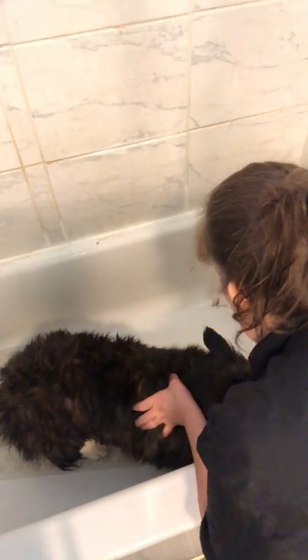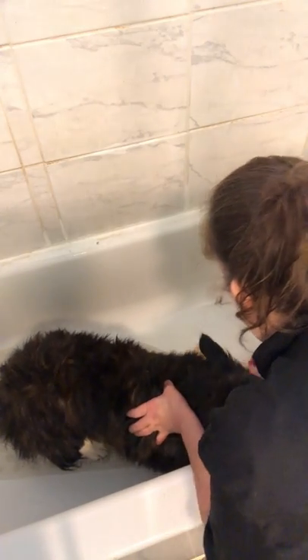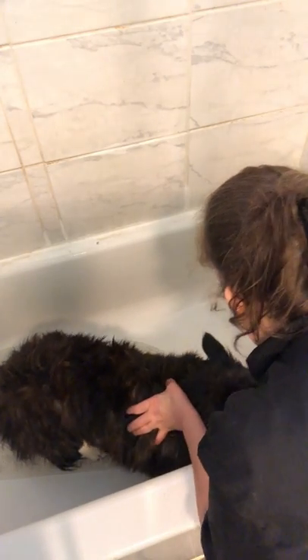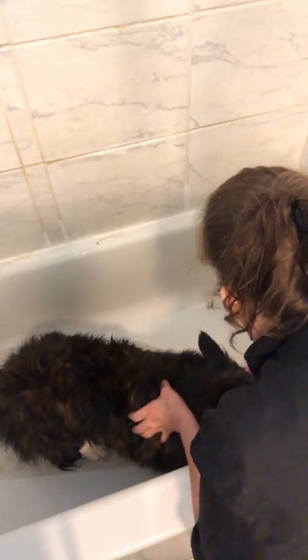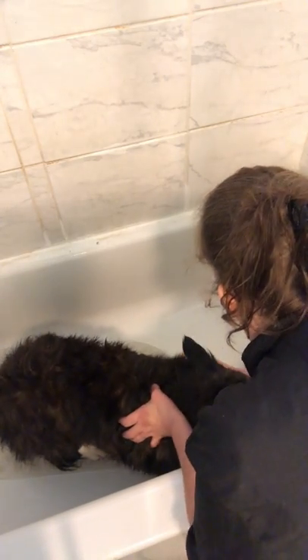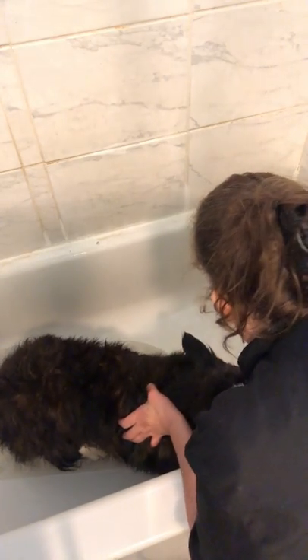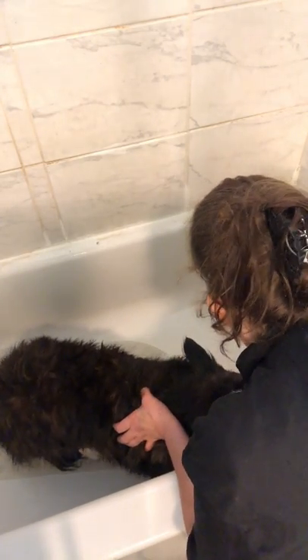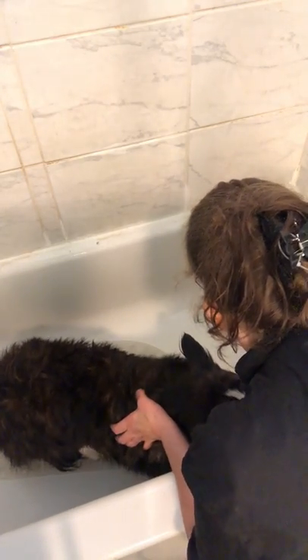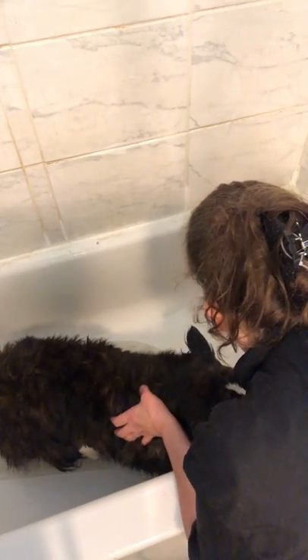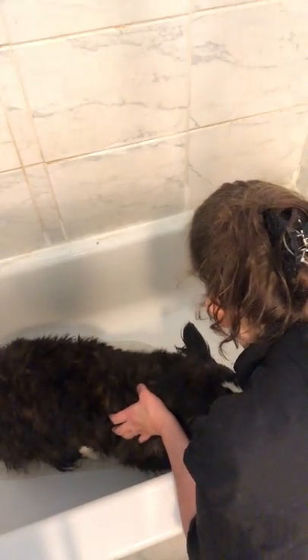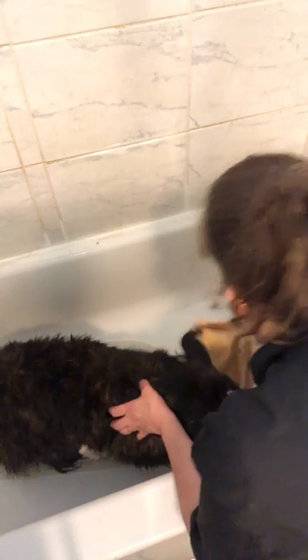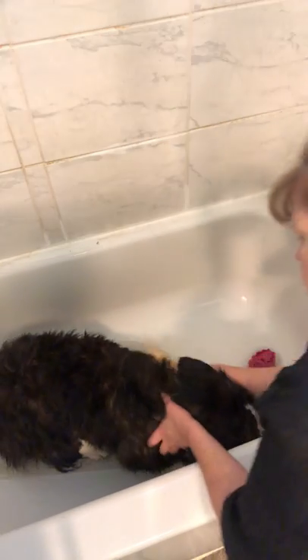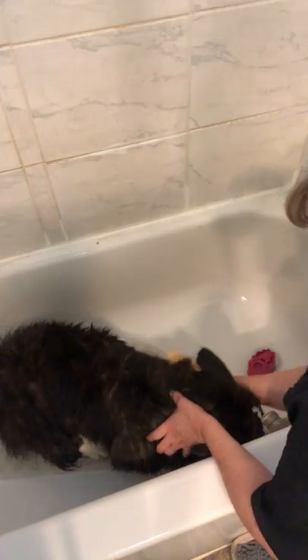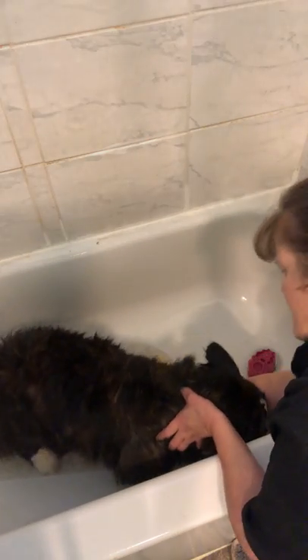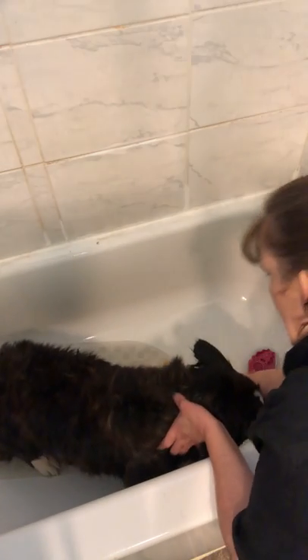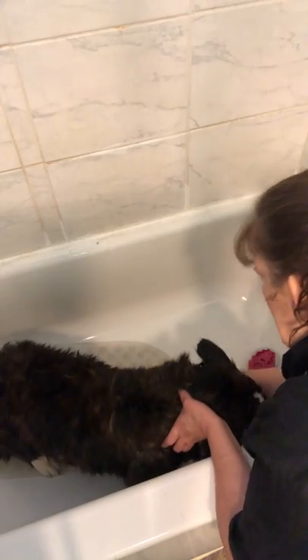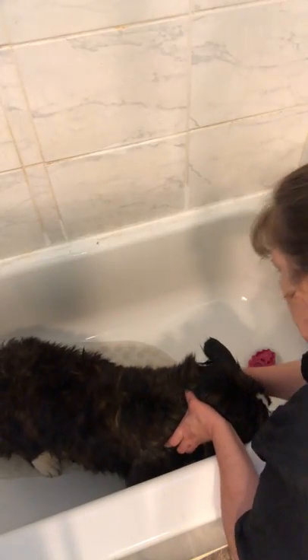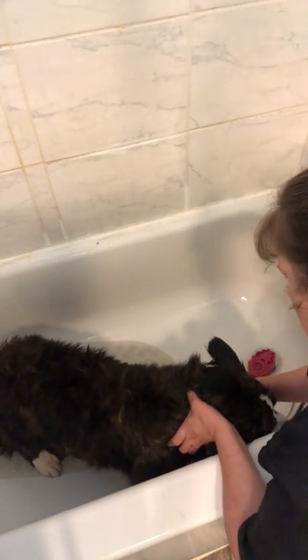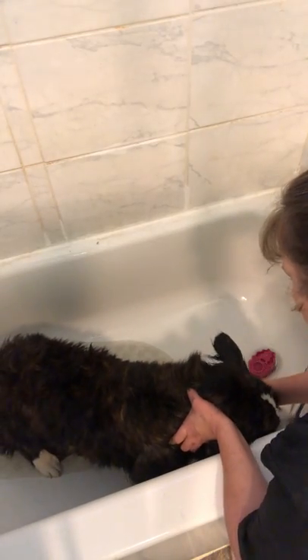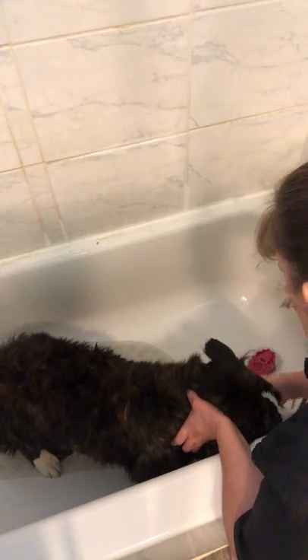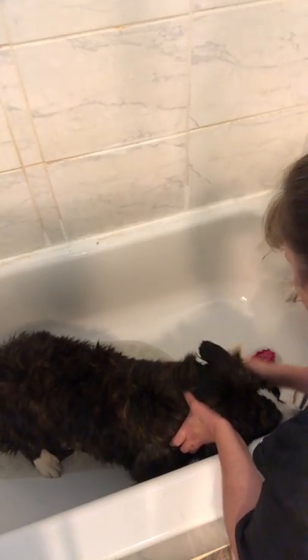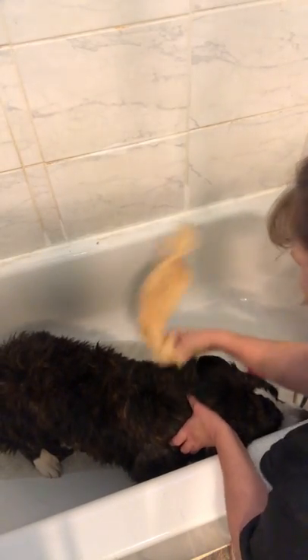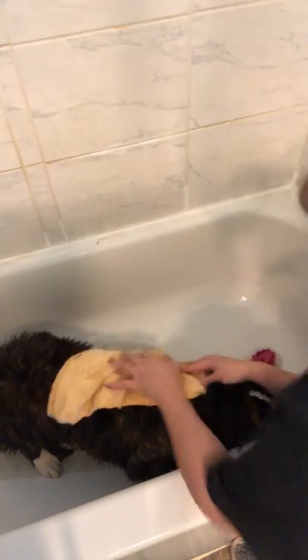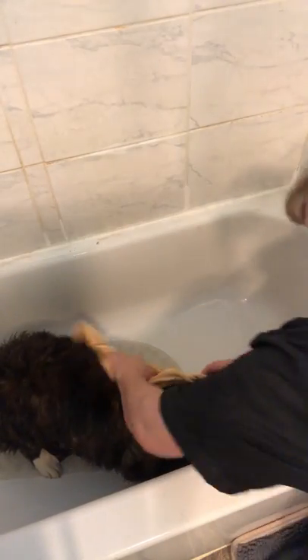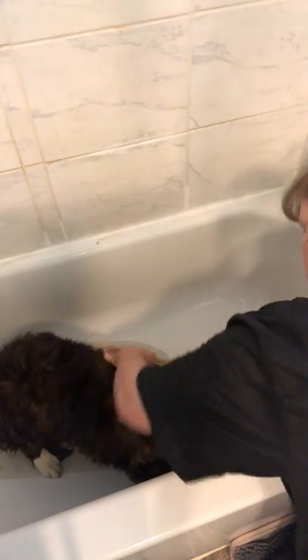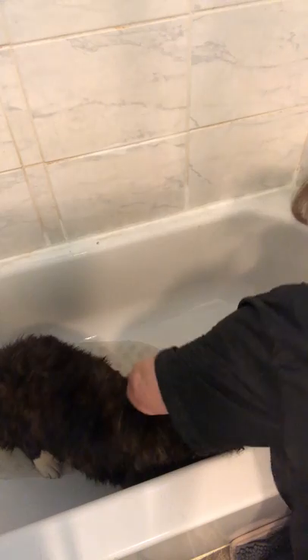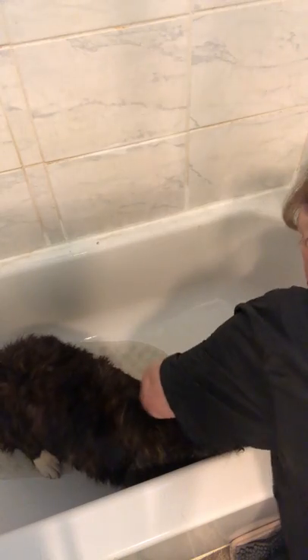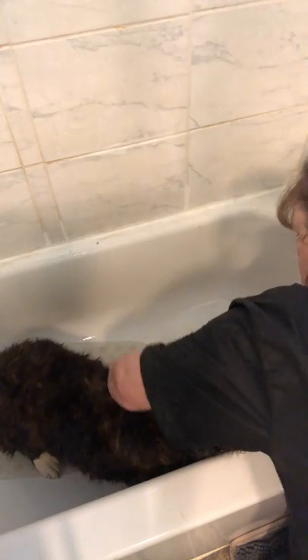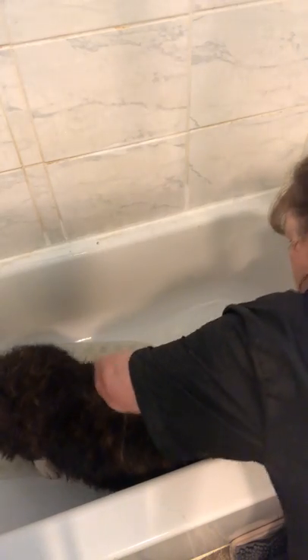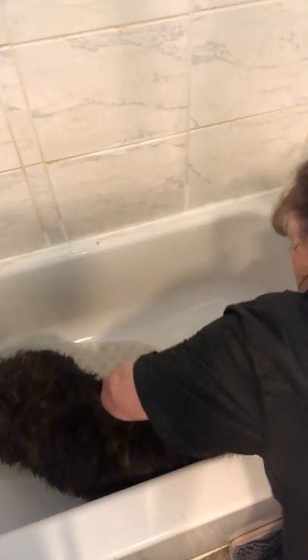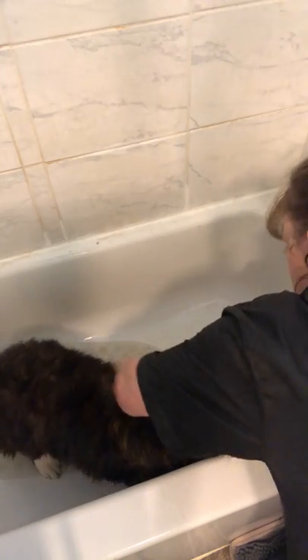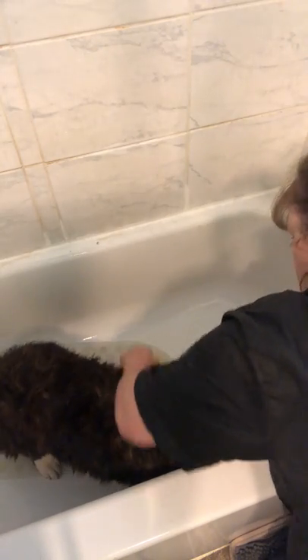This is a chamois. I'm just patting down the hair, getting rid of some of the moisture and some of the bulk.